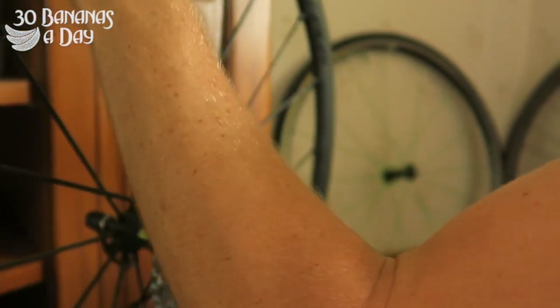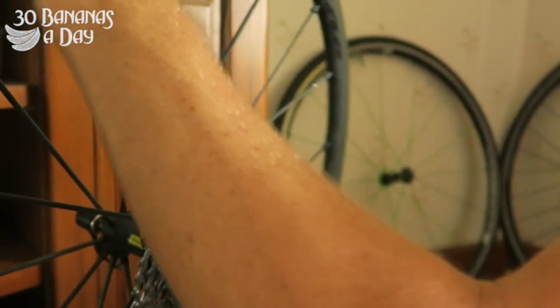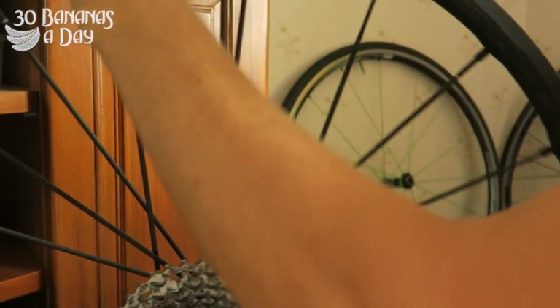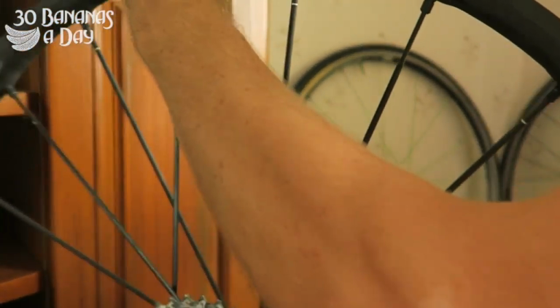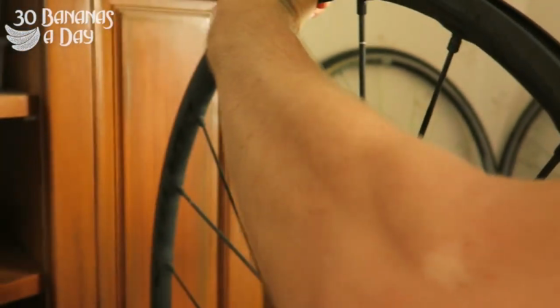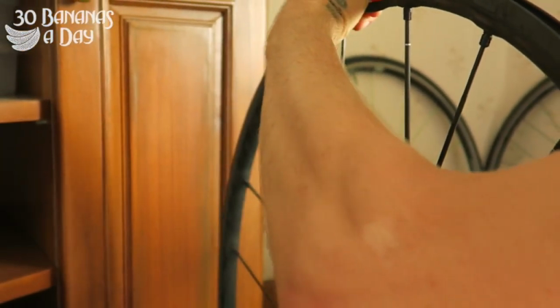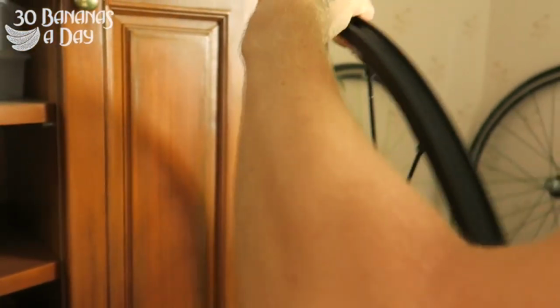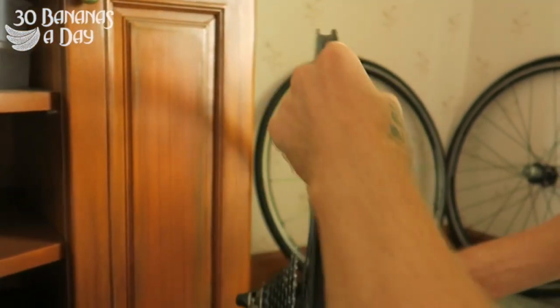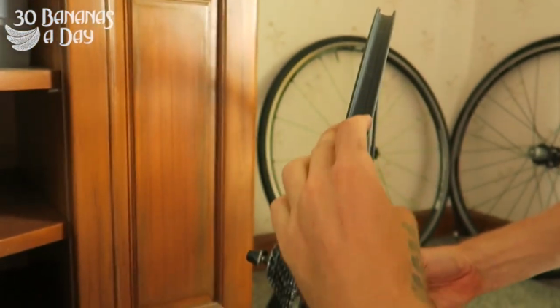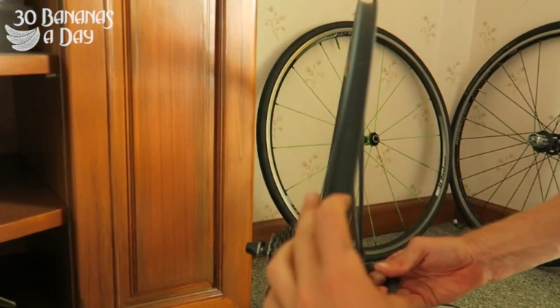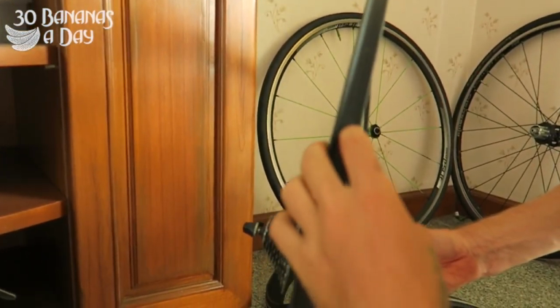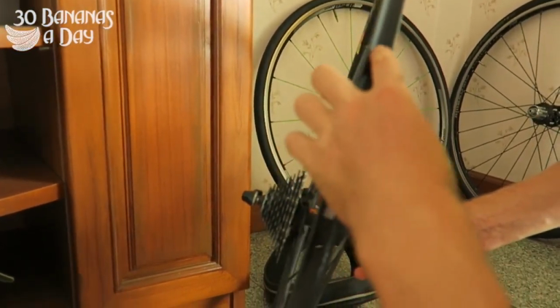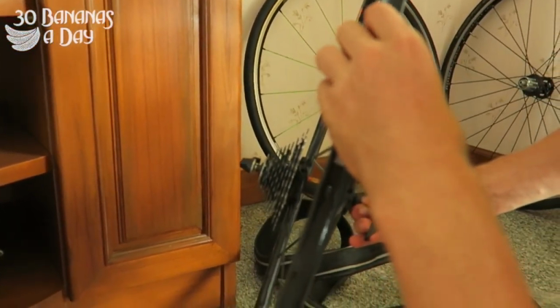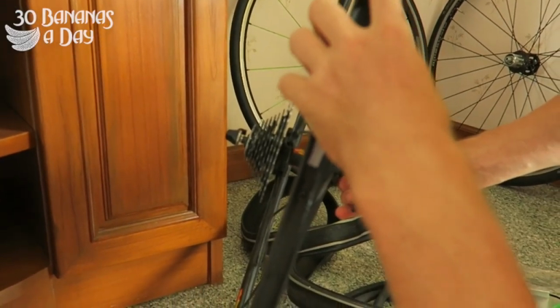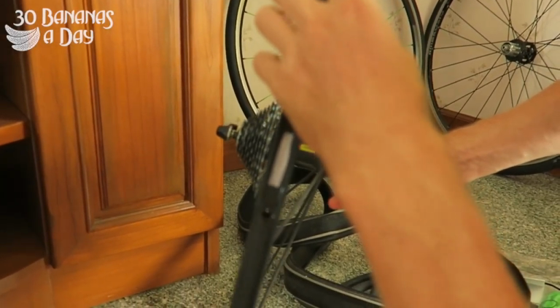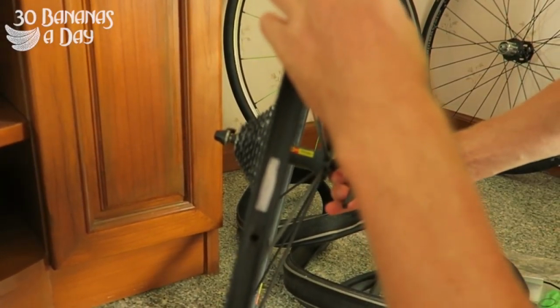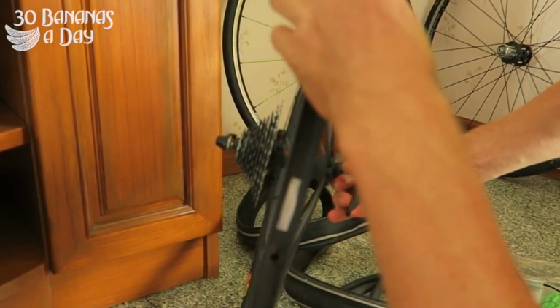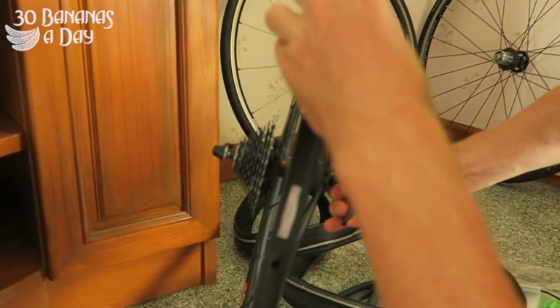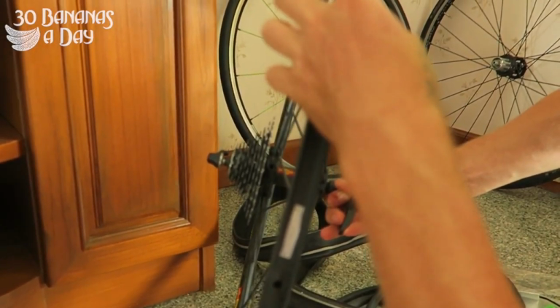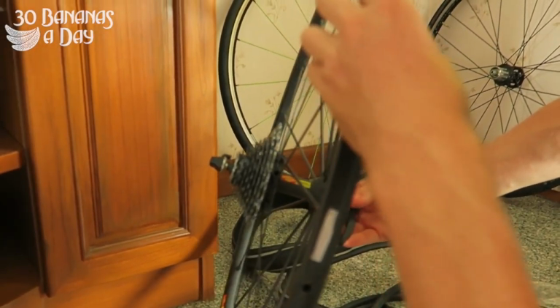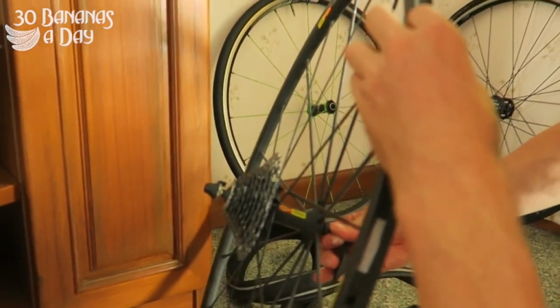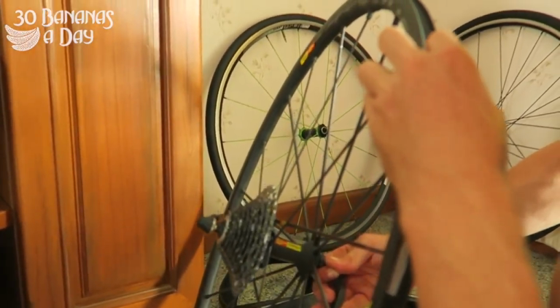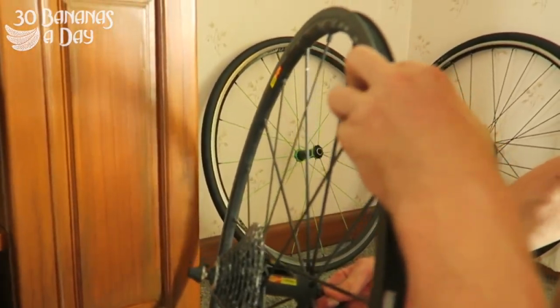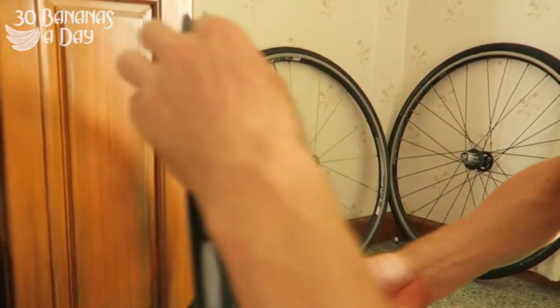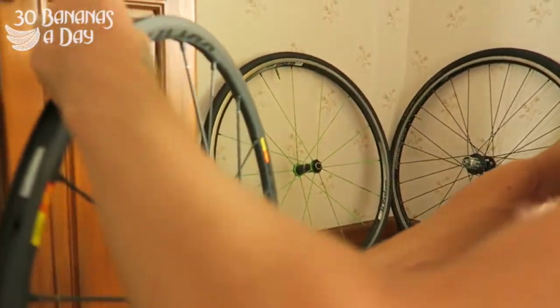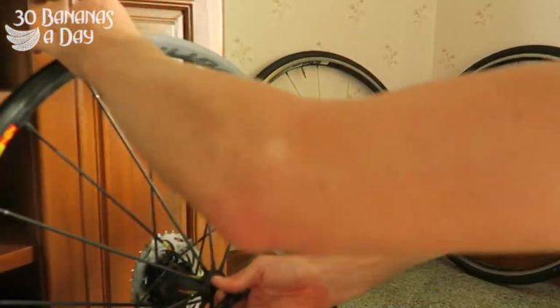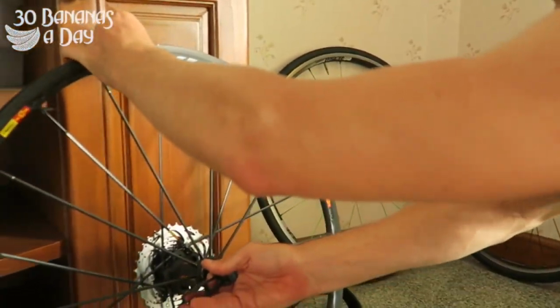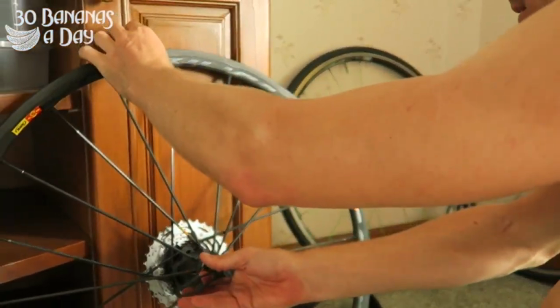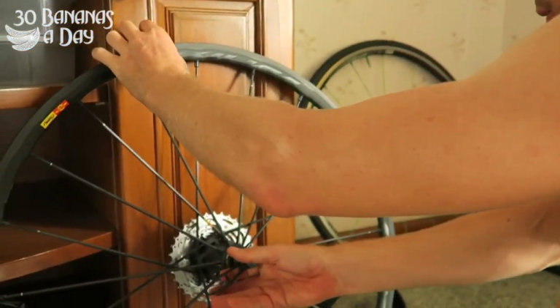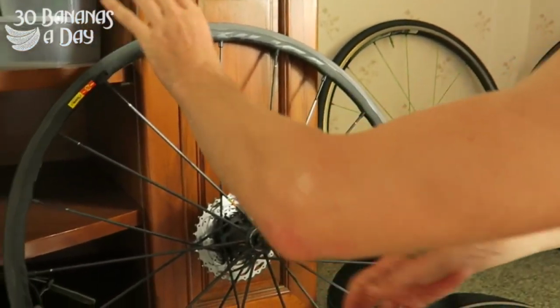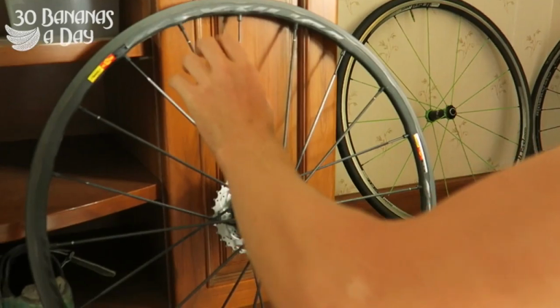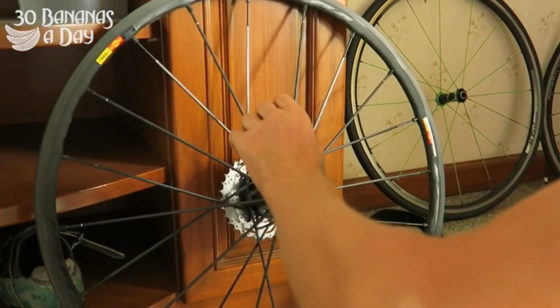What we can also do is check the rim tape. This wheel doesn't have rim tape, but if it does, it might have a gap in there. So you also want to check your rim tape.